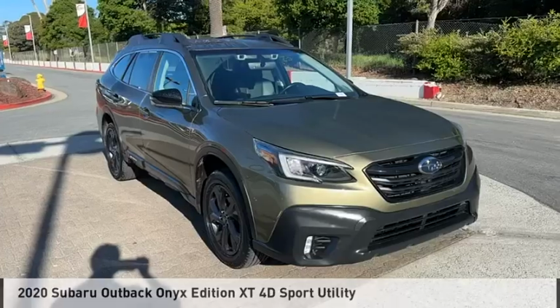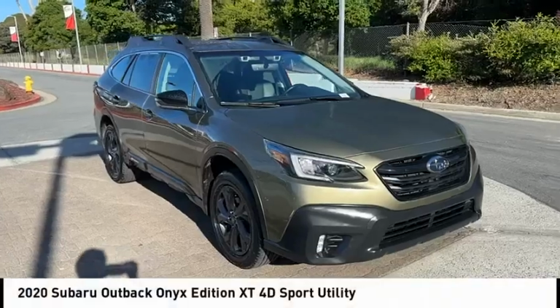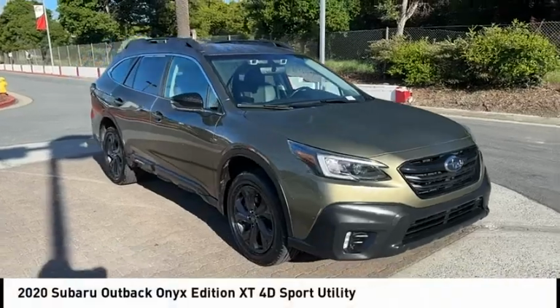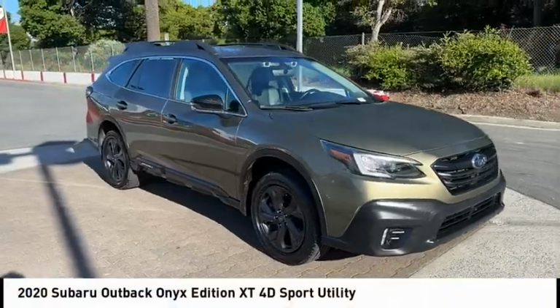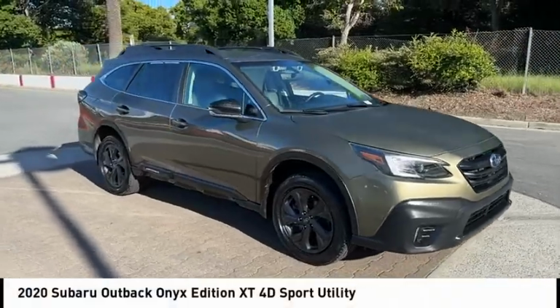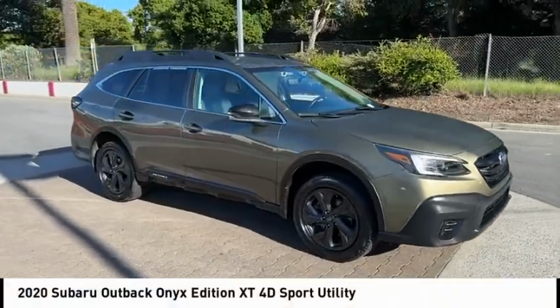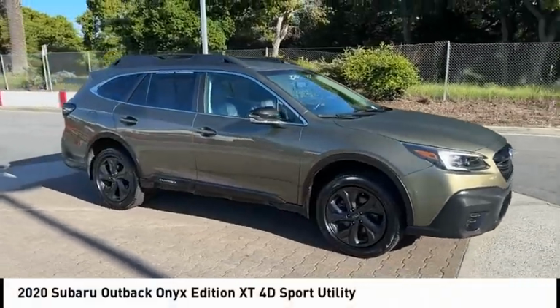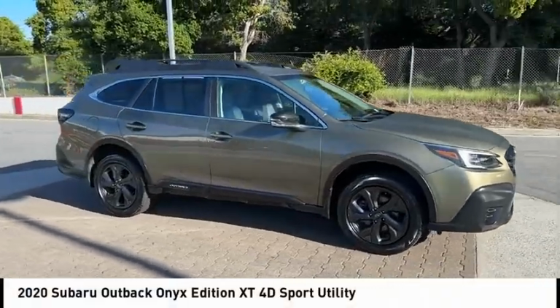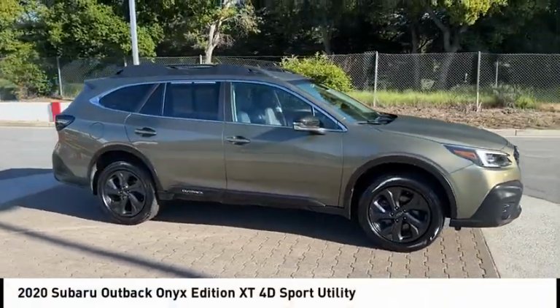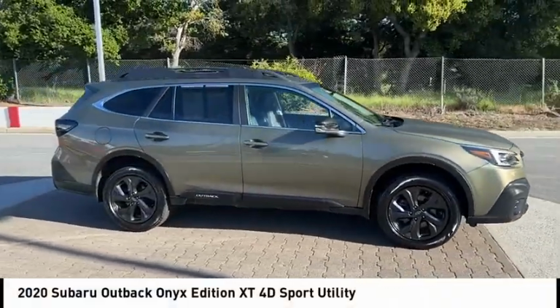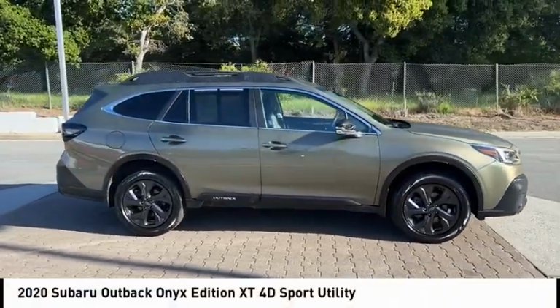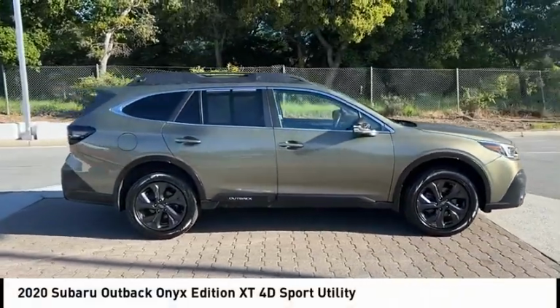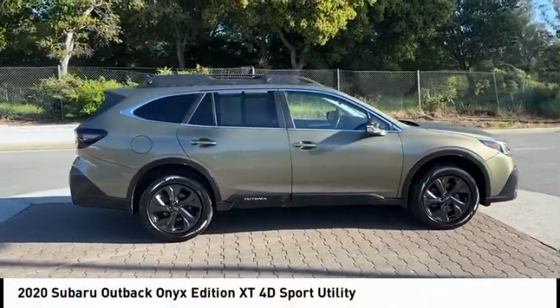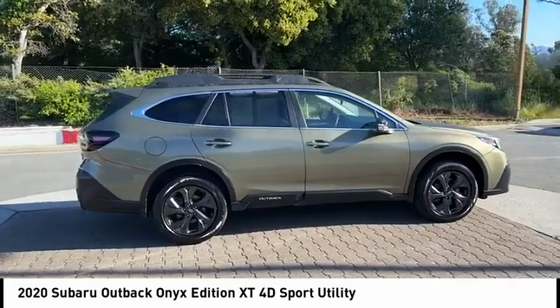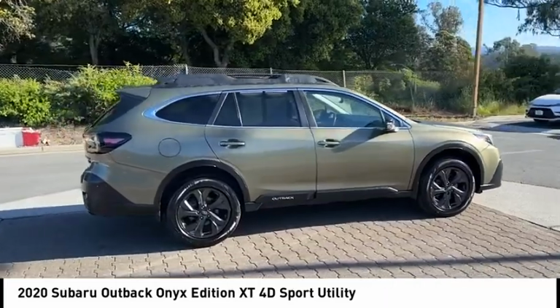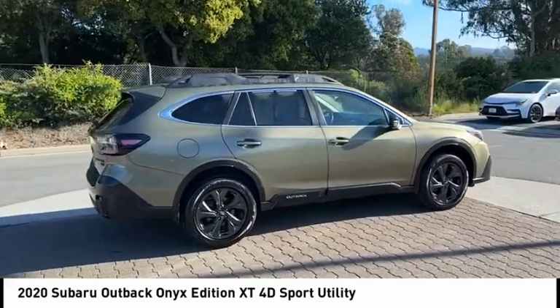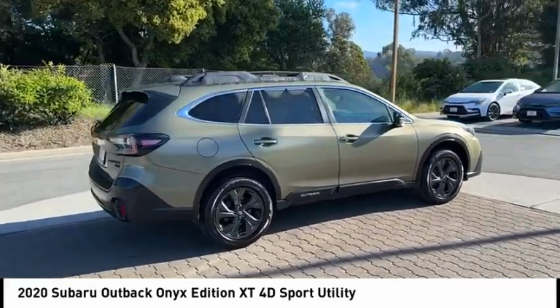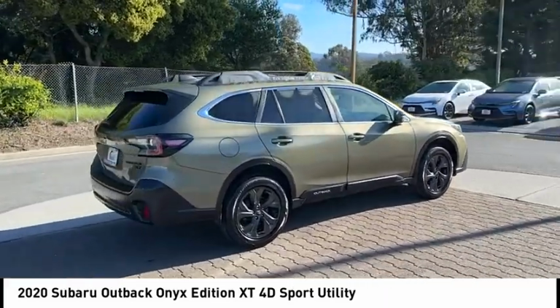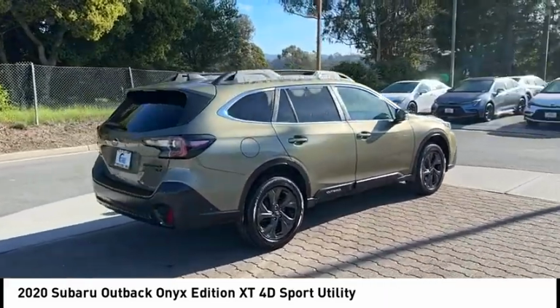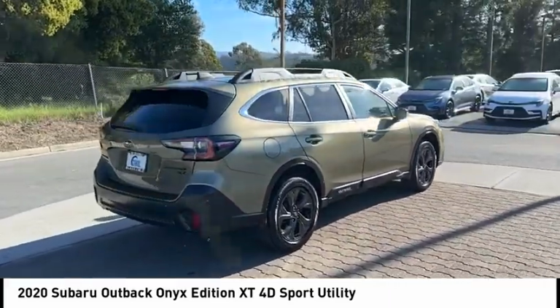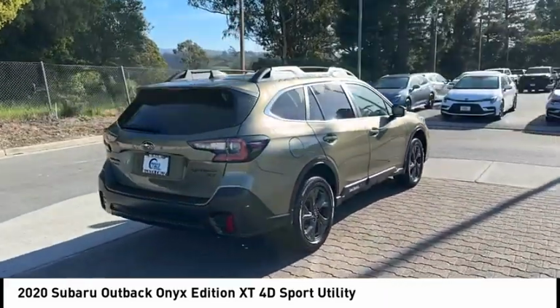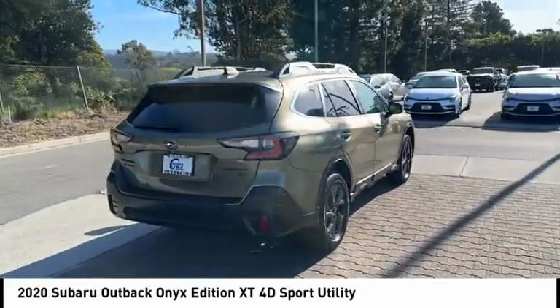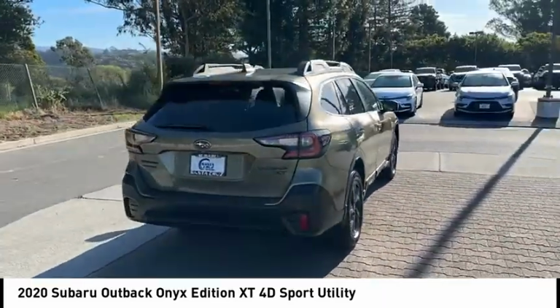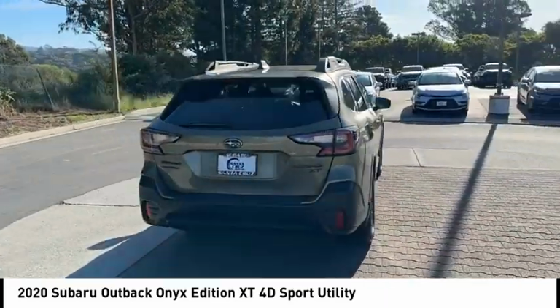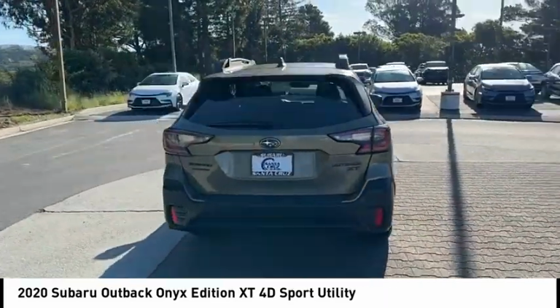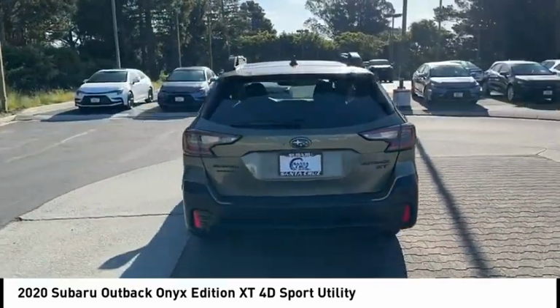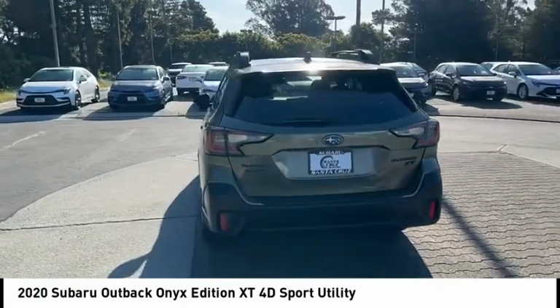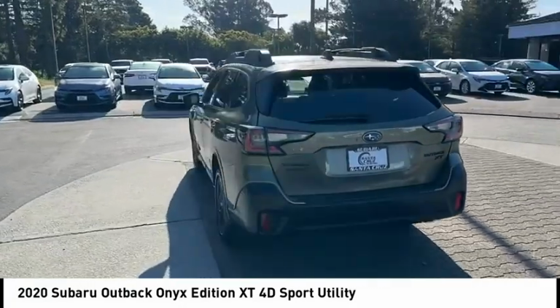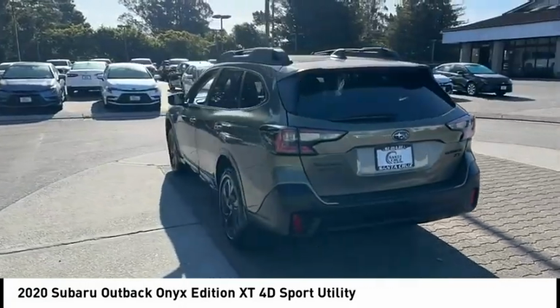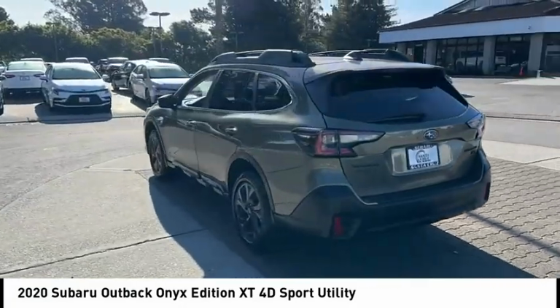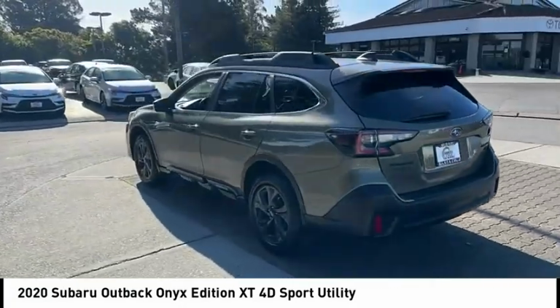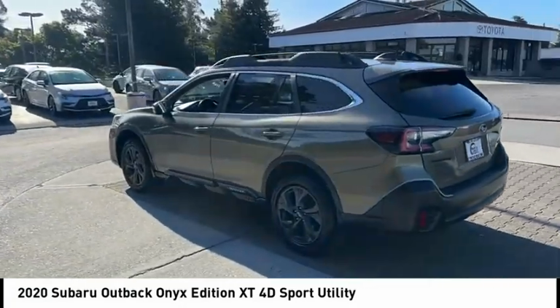Take a ride in the 2020 Outback. Take the go-anywhere capability of all-wheel drive and plenty of room for cargo and companions and you've got the Subaru Outback. Let the adventure begin.